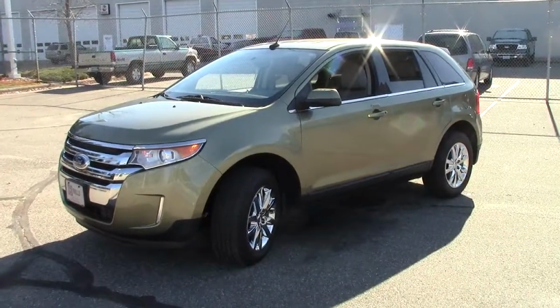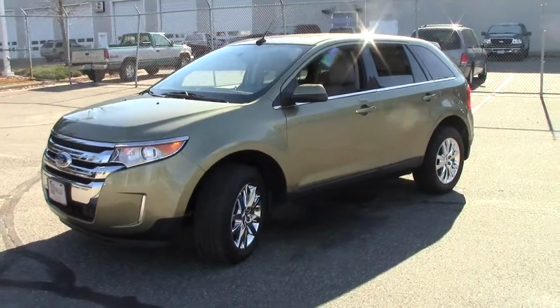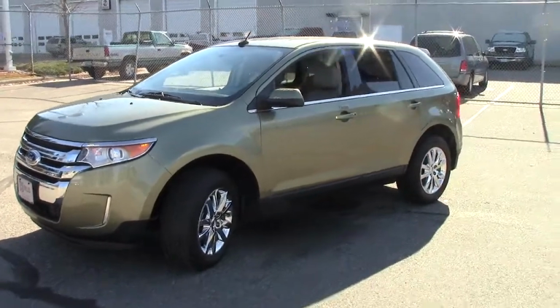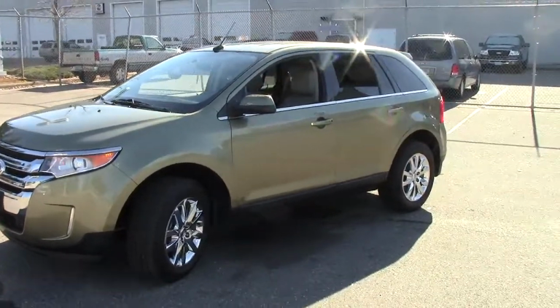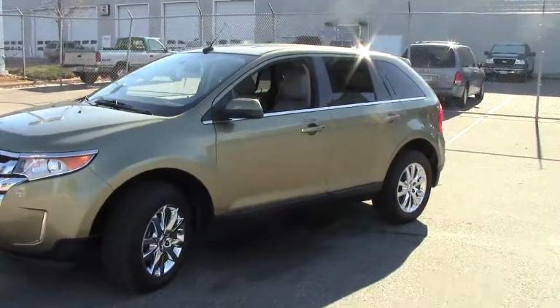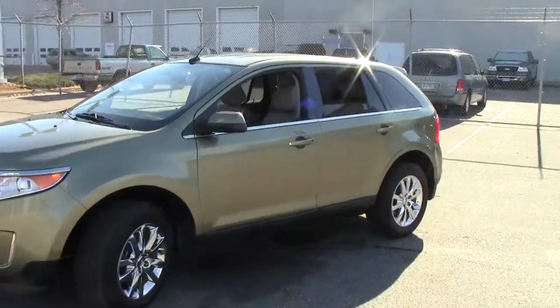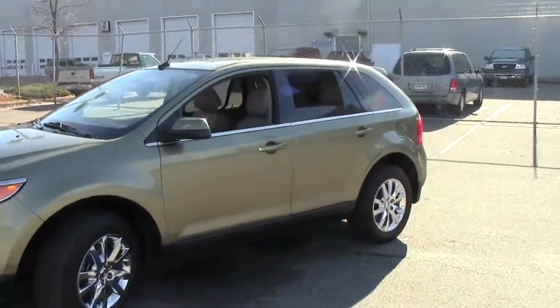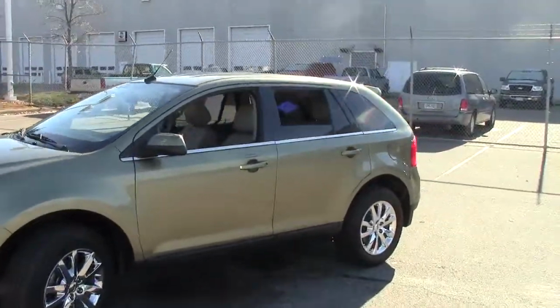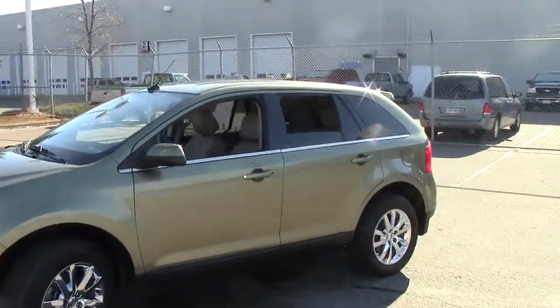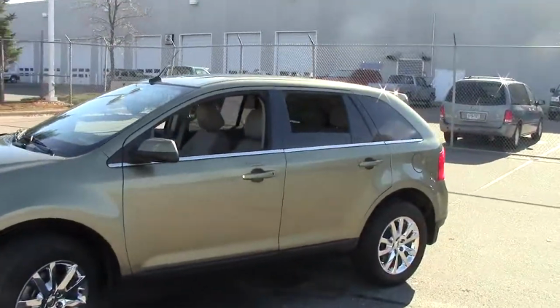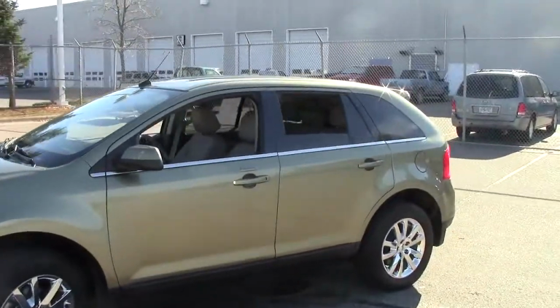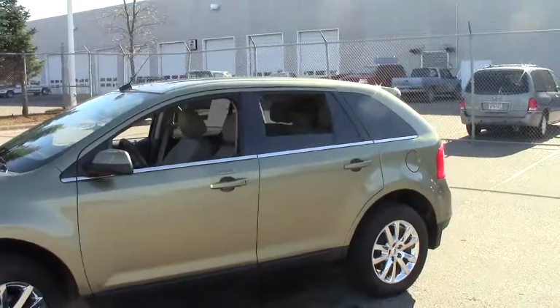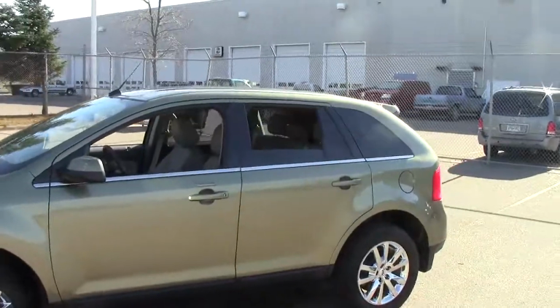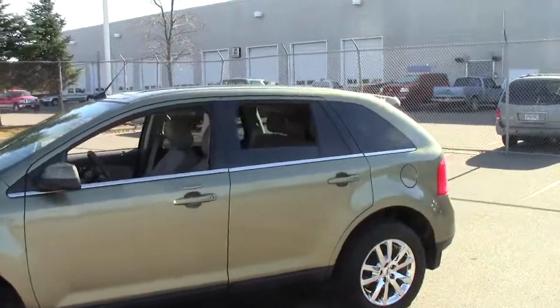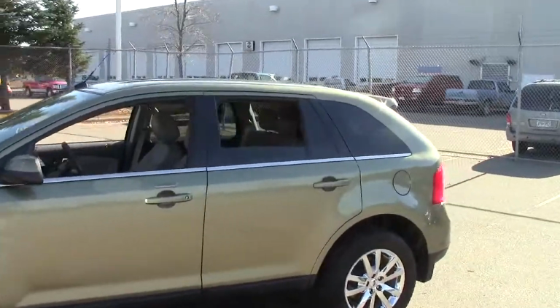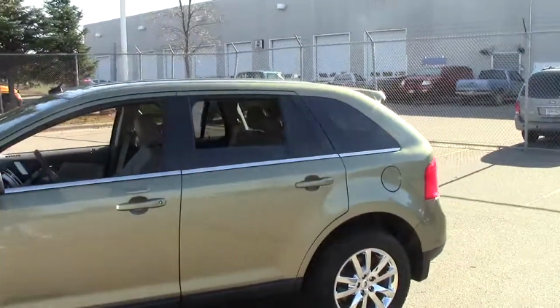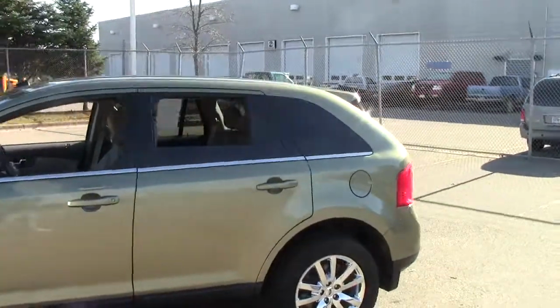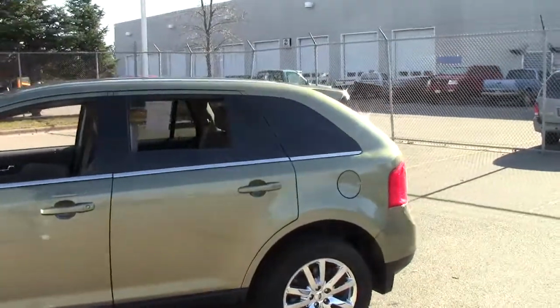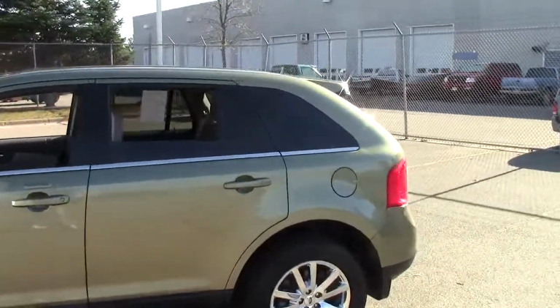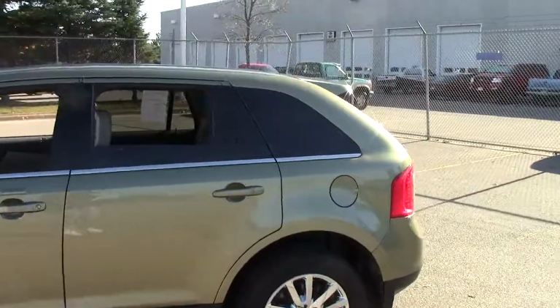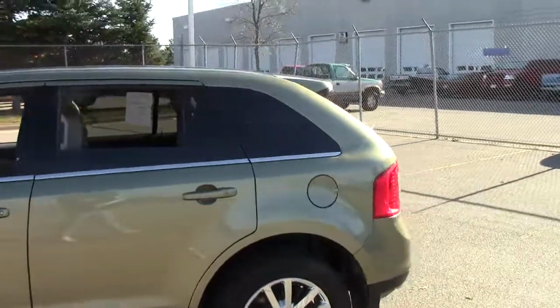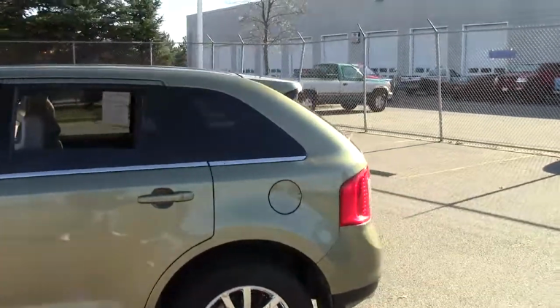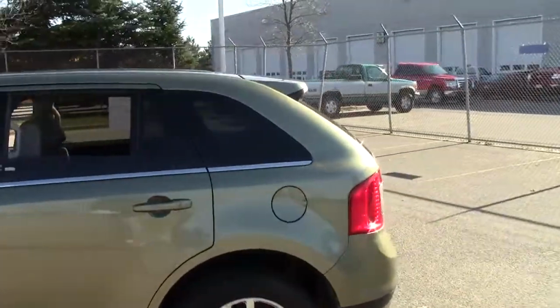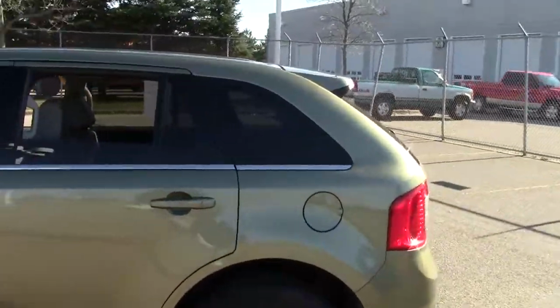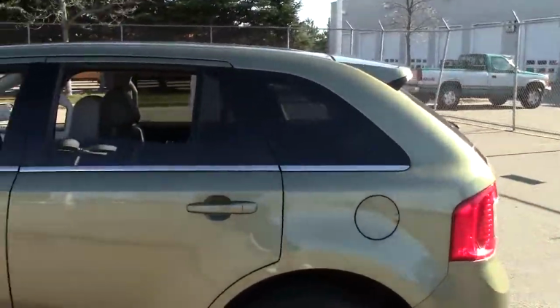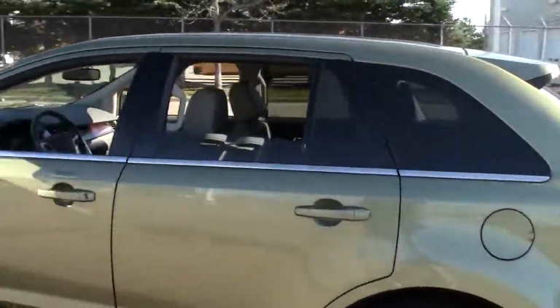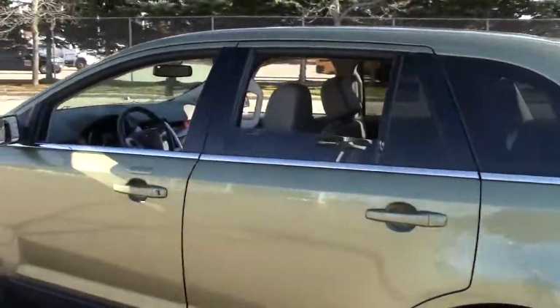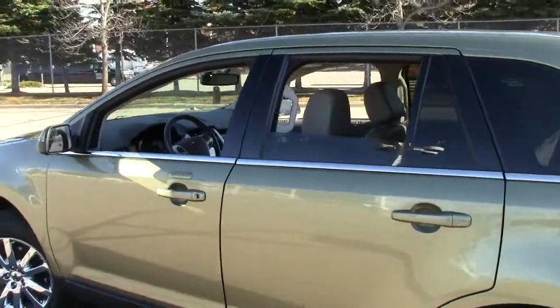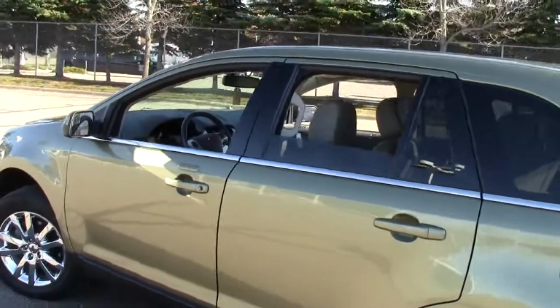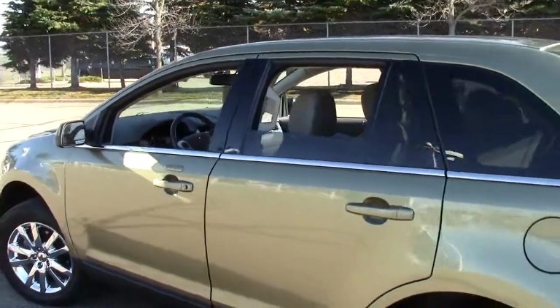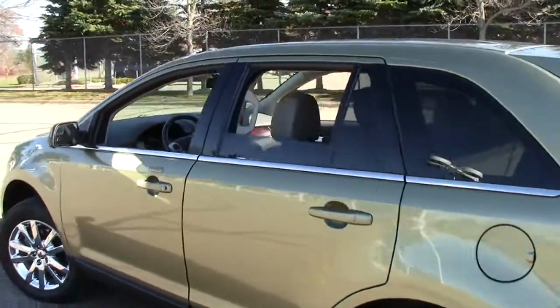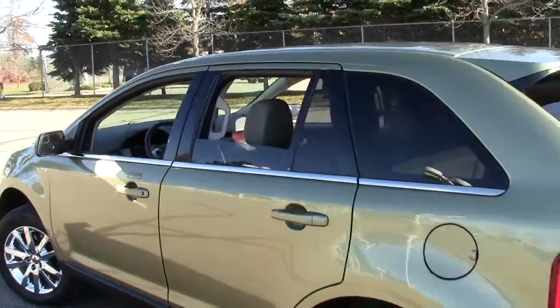Folks, you're not going to find another one like this. This is a 2013 Ford Edge Limited. It is an unbelievably great, versatile, functional vehicle for you.